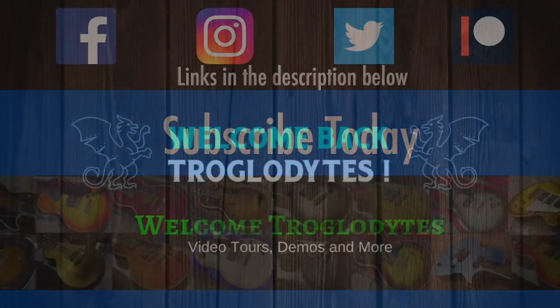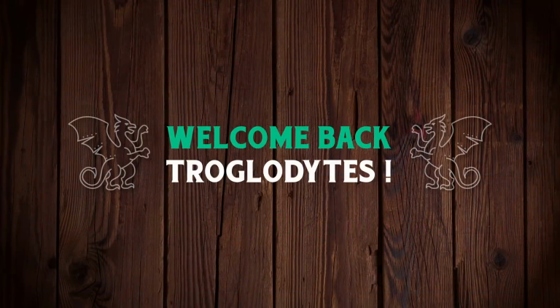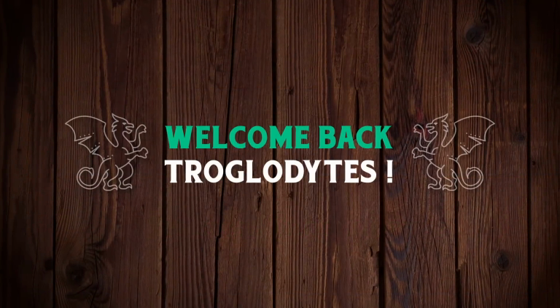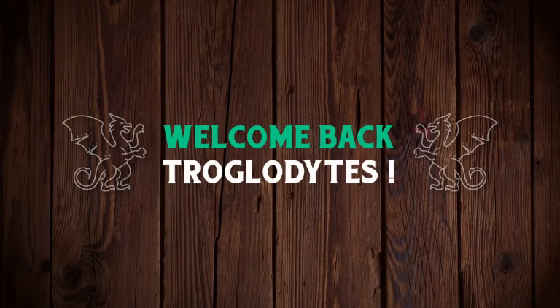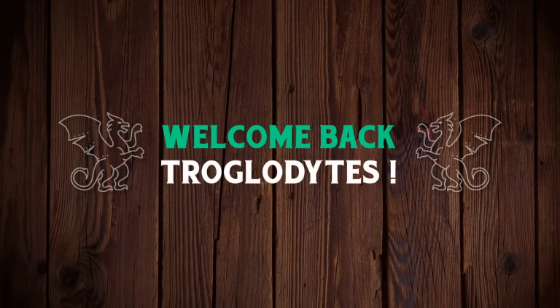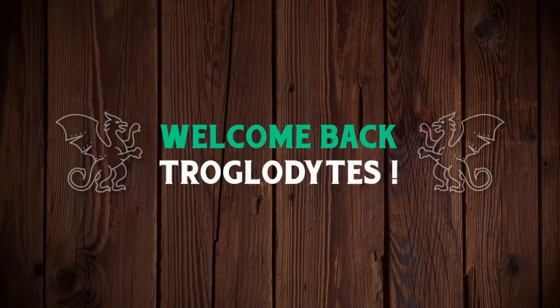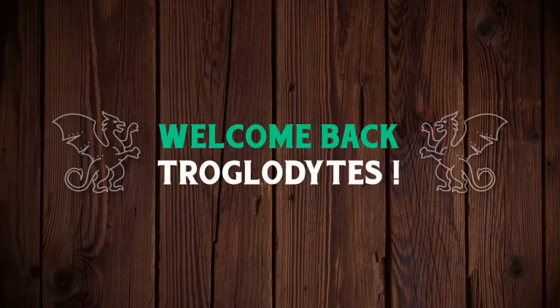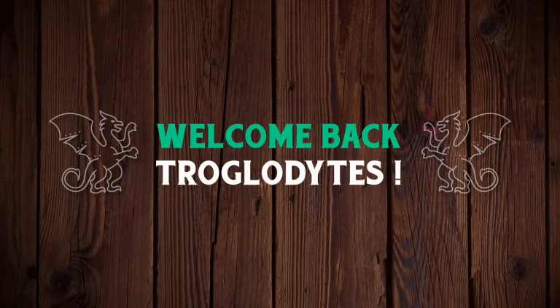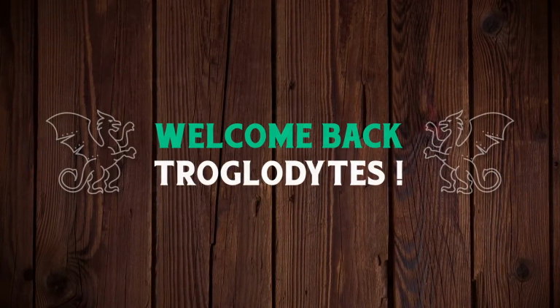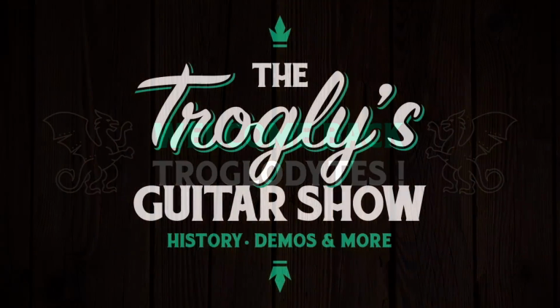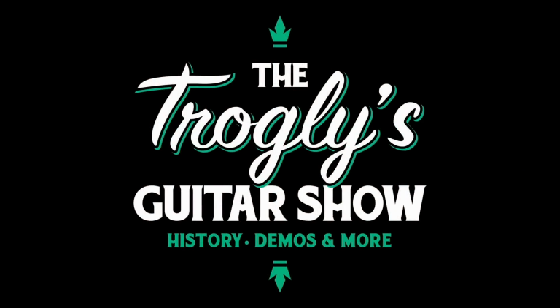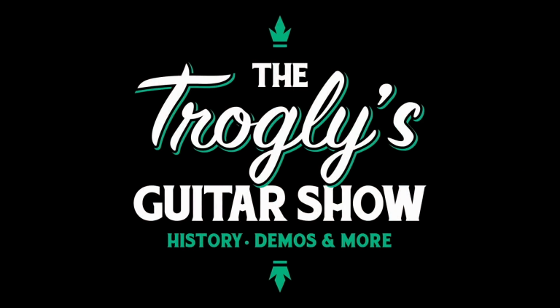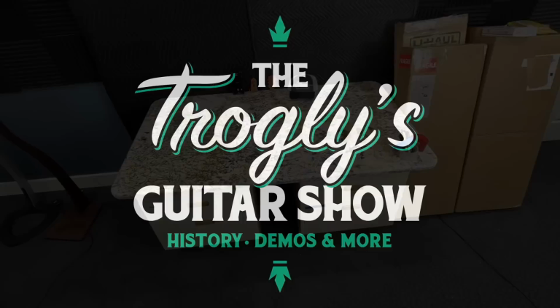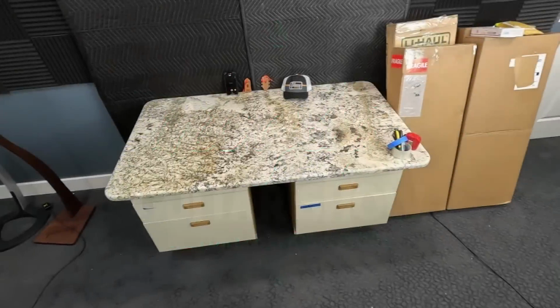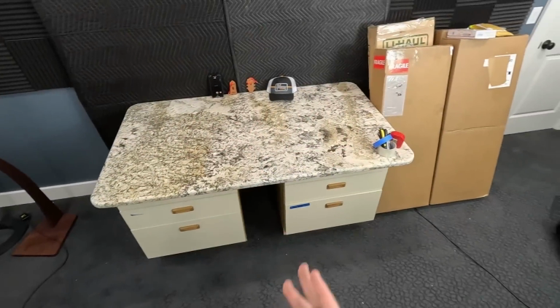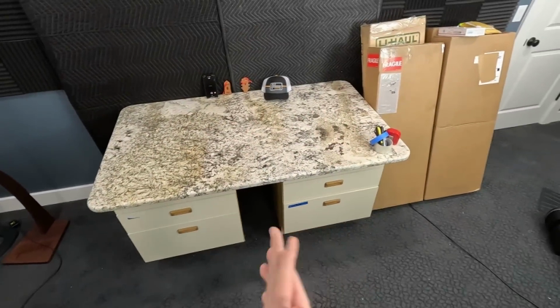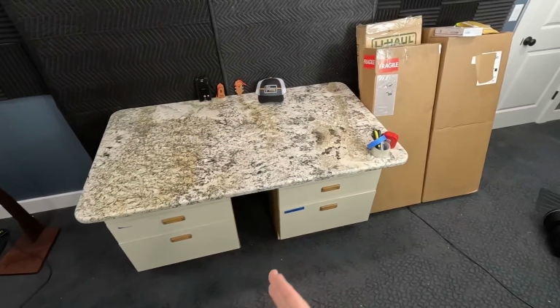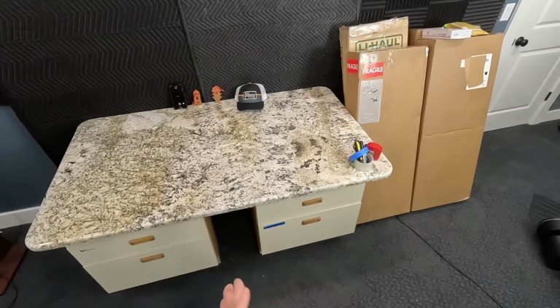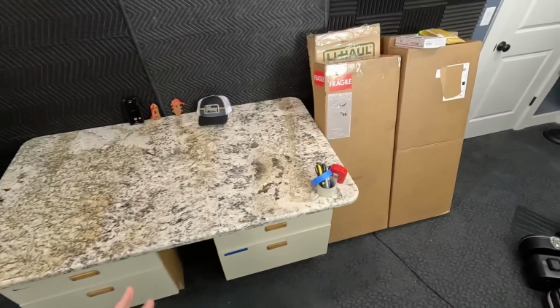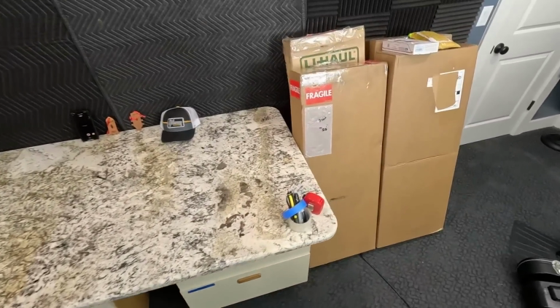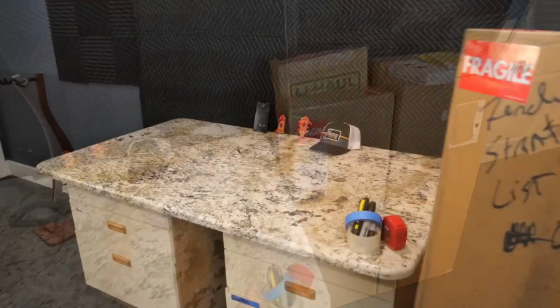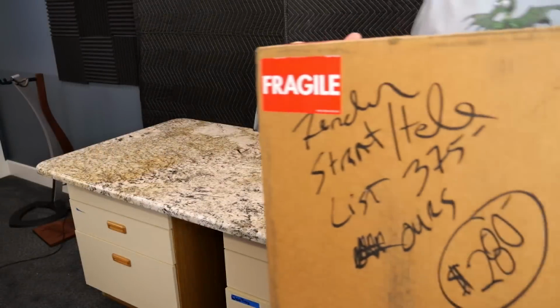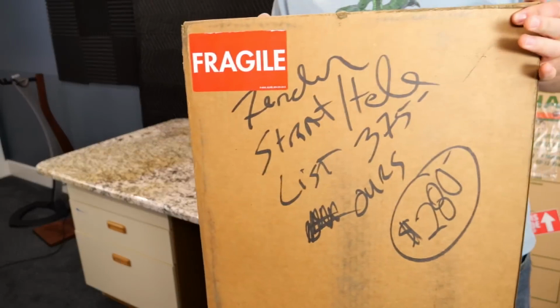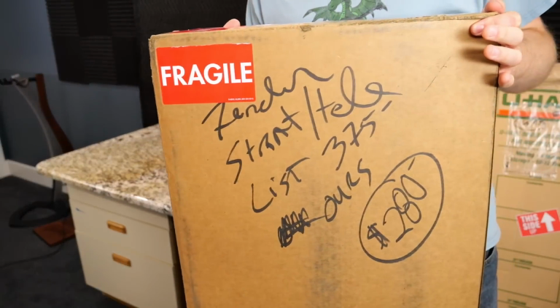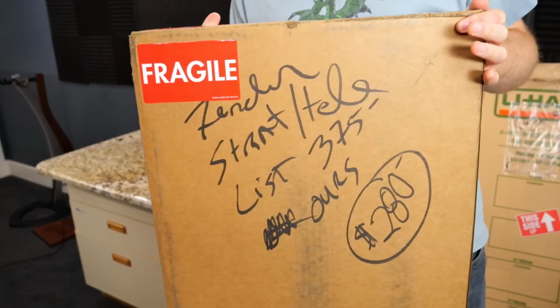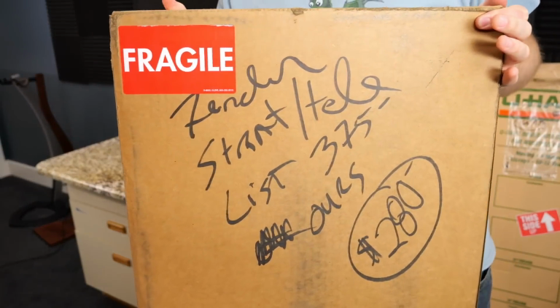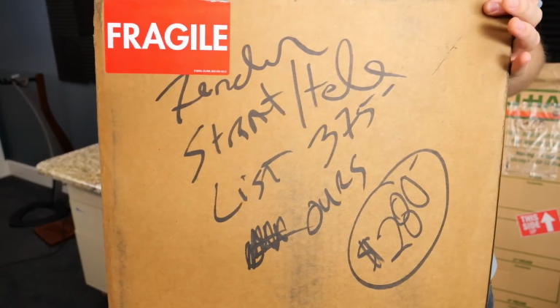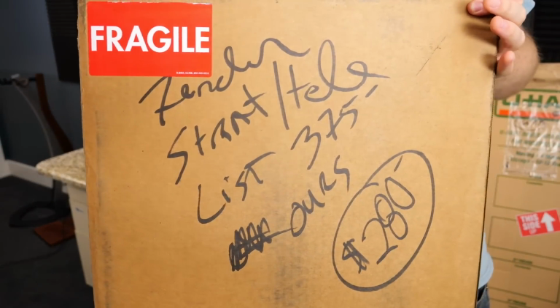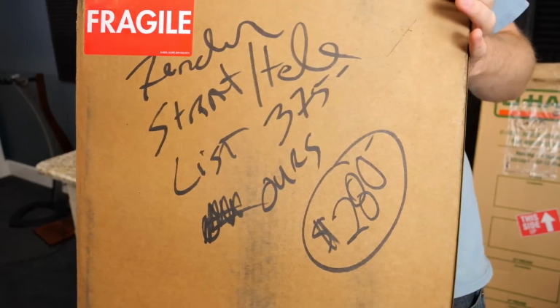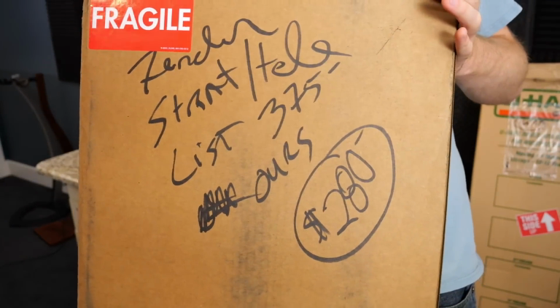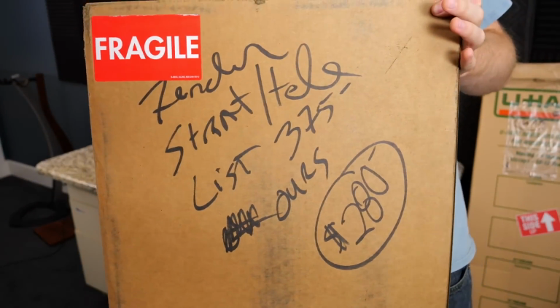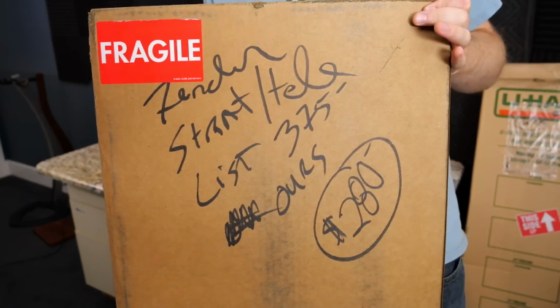Welcome back troglodytes to your daily dose of guitar information, the Trogly's Guitar Show. We've got a fun weekend unboxing this time. I decided to pick one of these bad boys up — some sort of a Fender for $280.